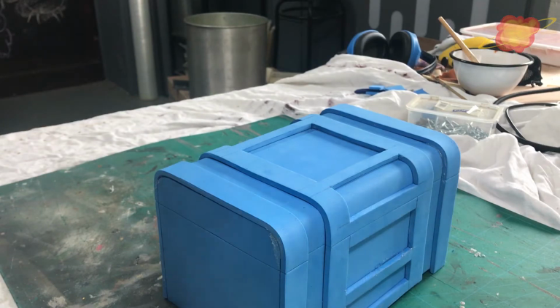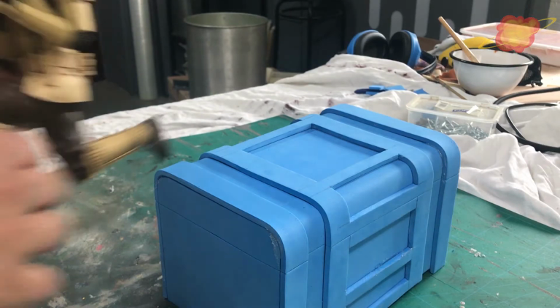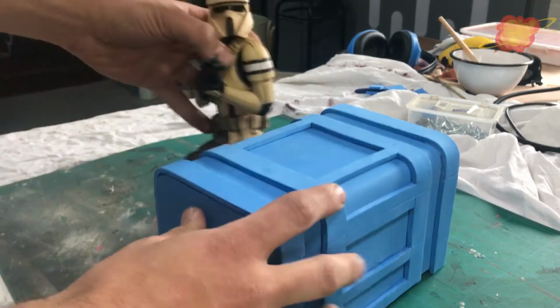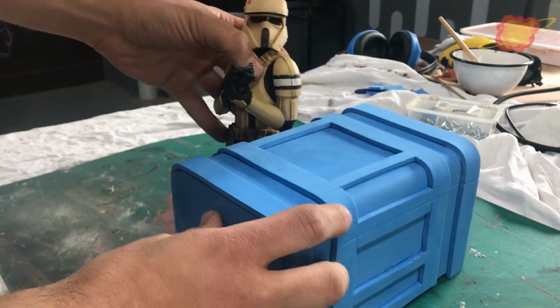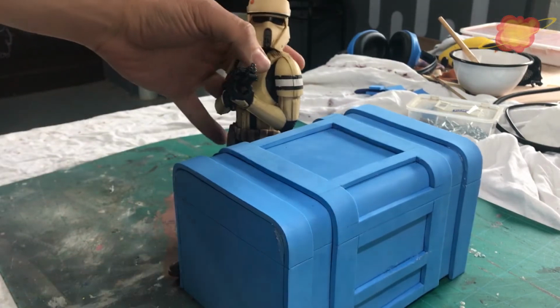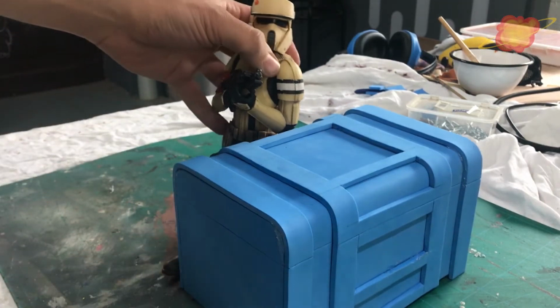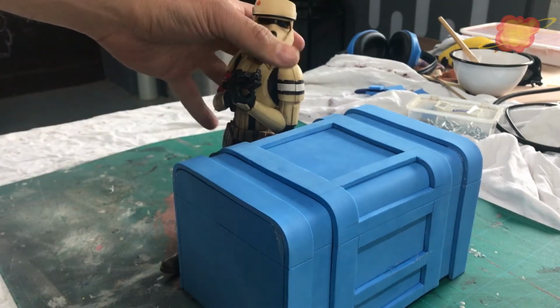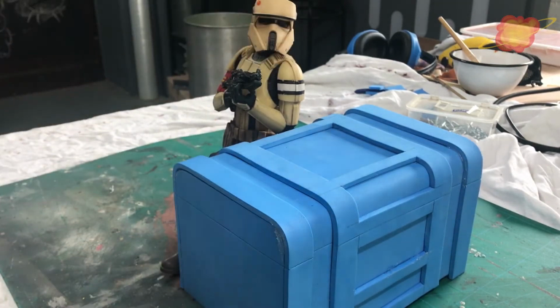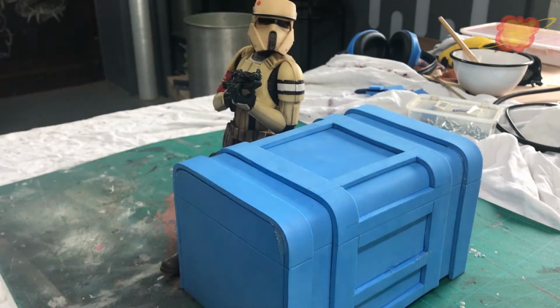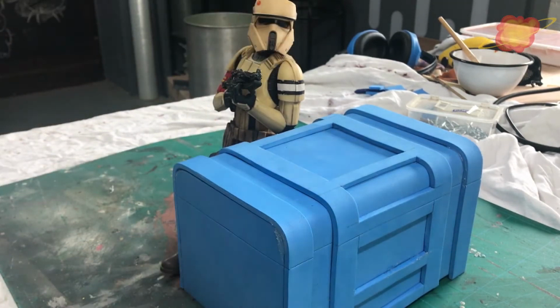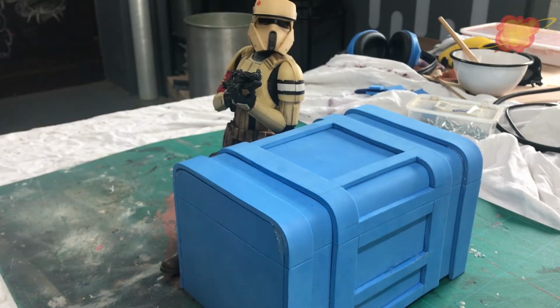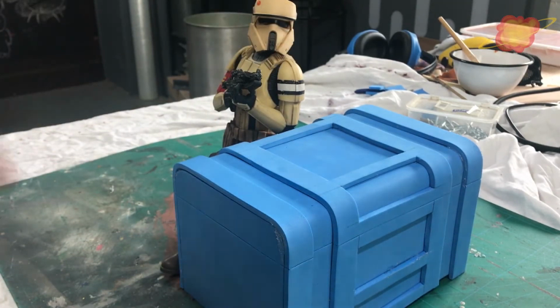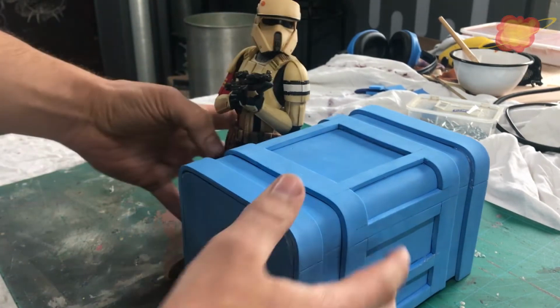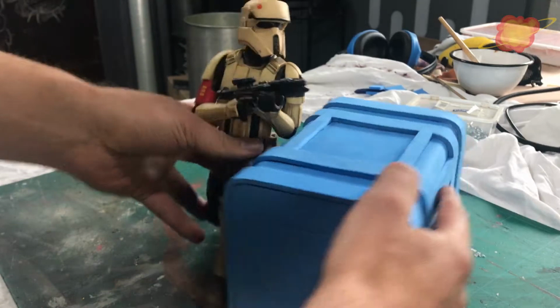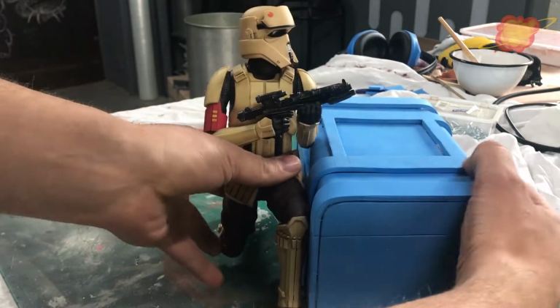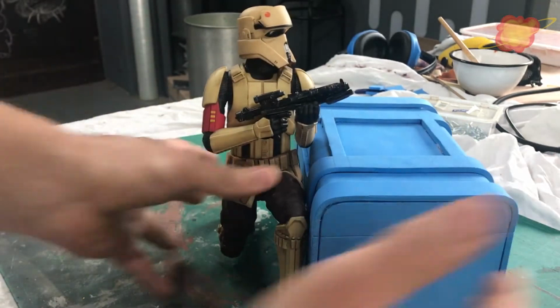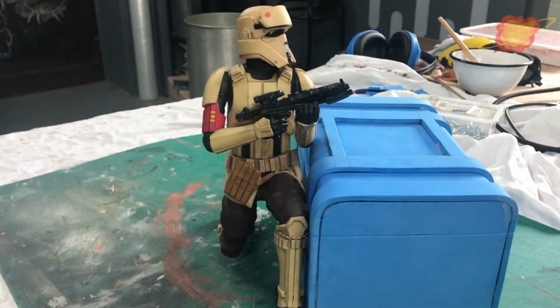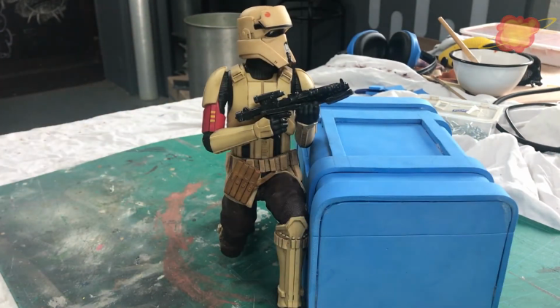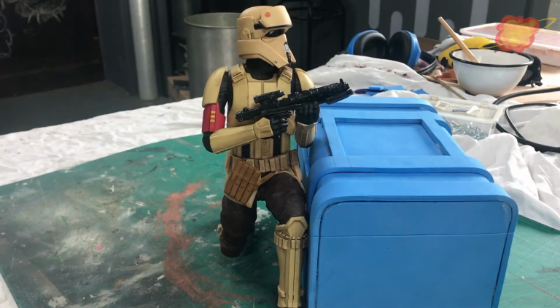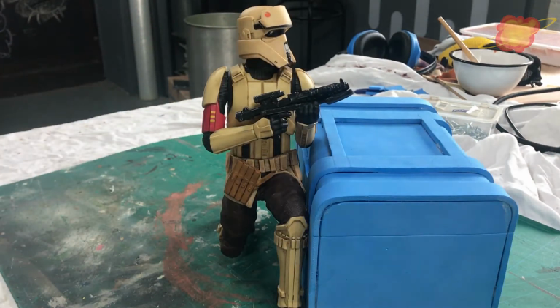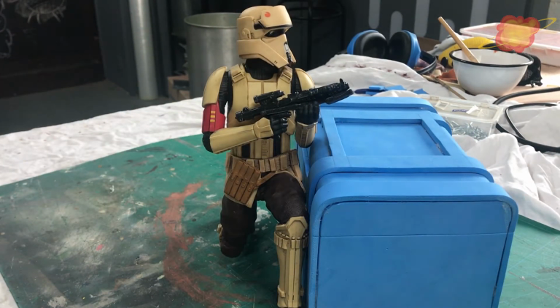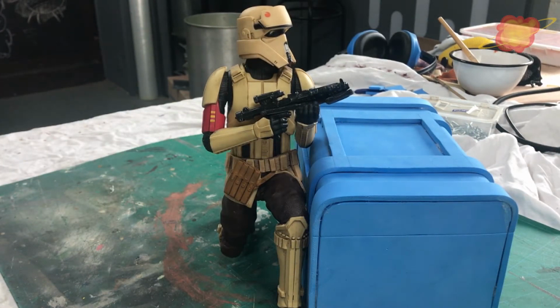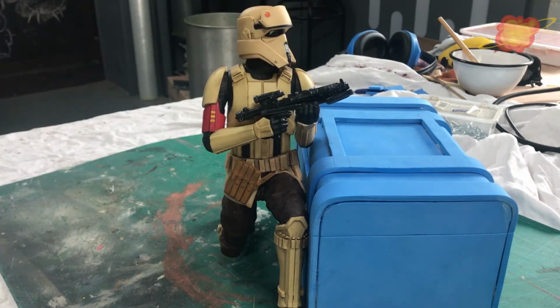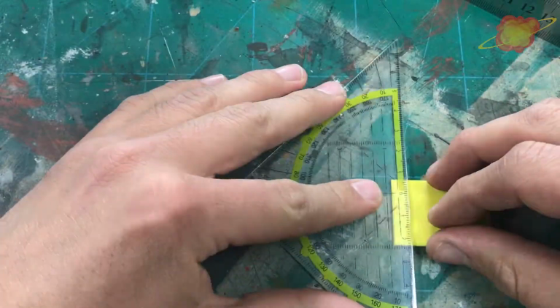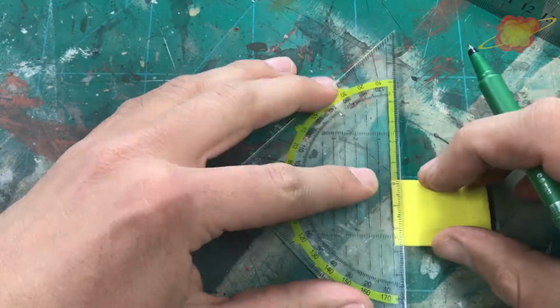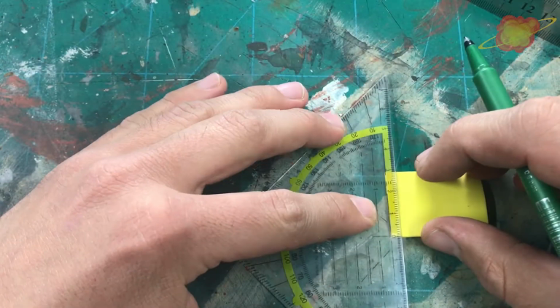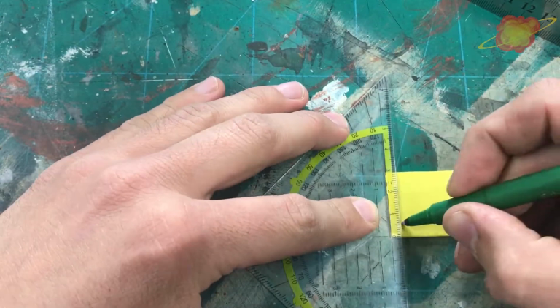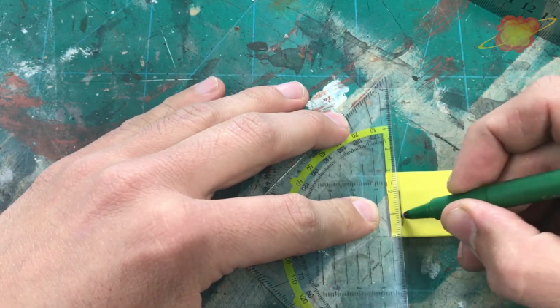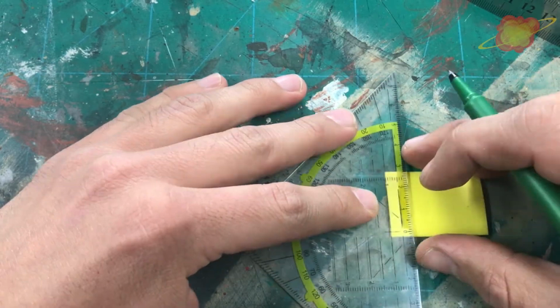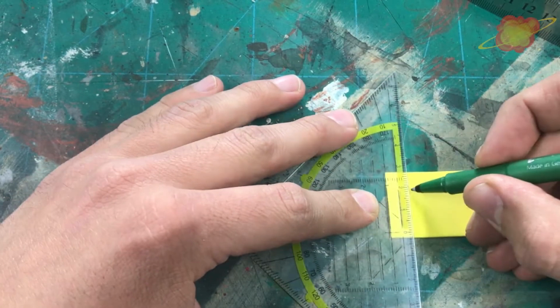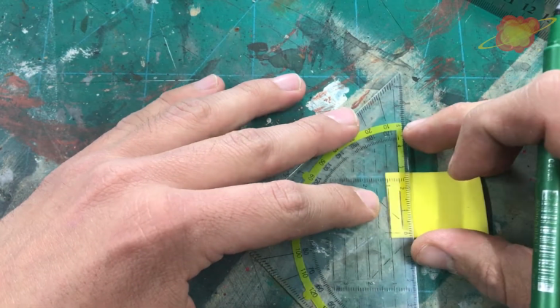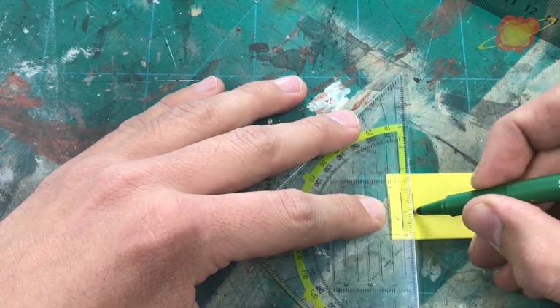Before painting I check how the box compares to a shore trooper. From 1mm EVA foam I am making a bottom panel.